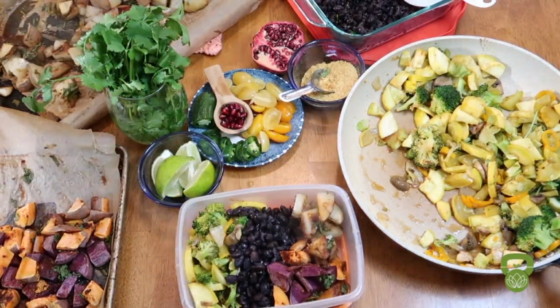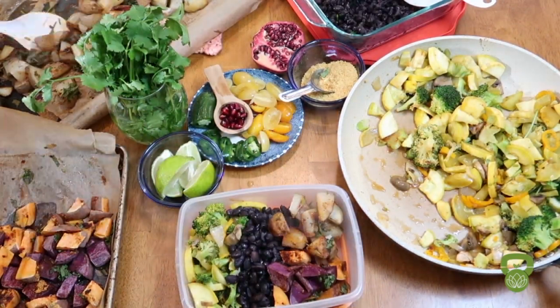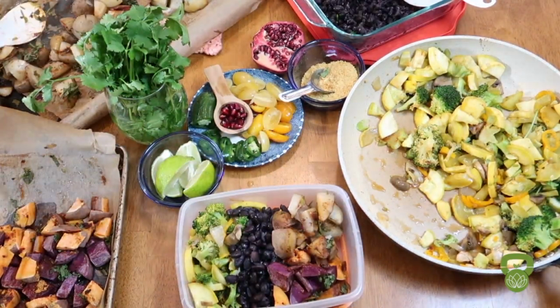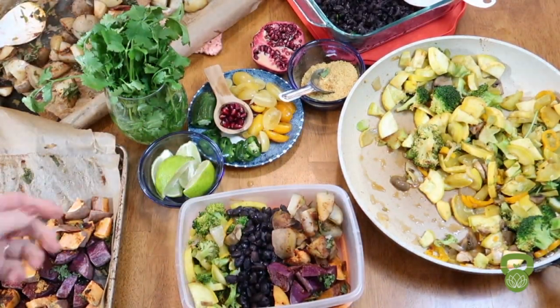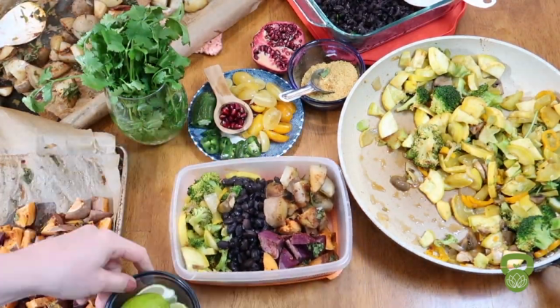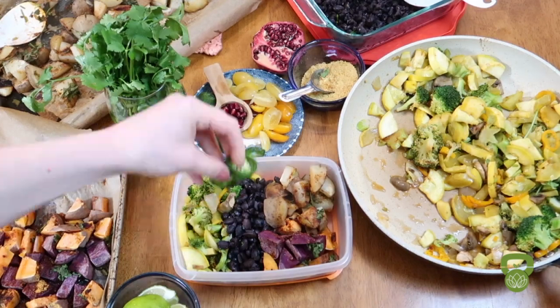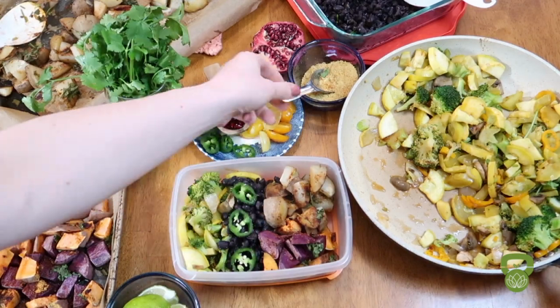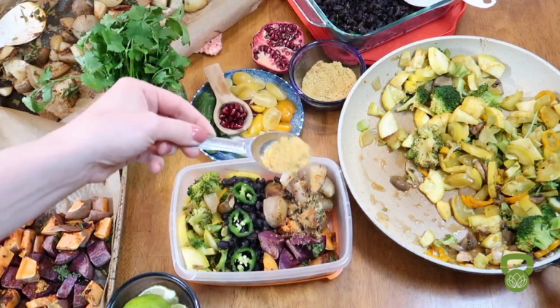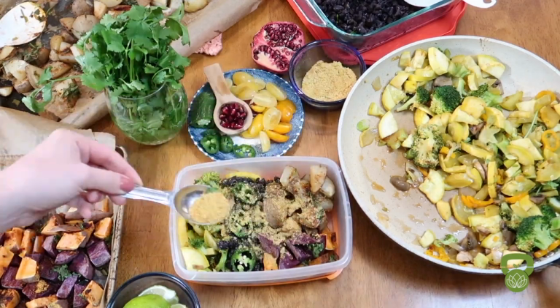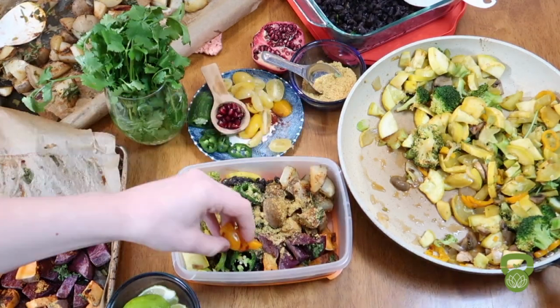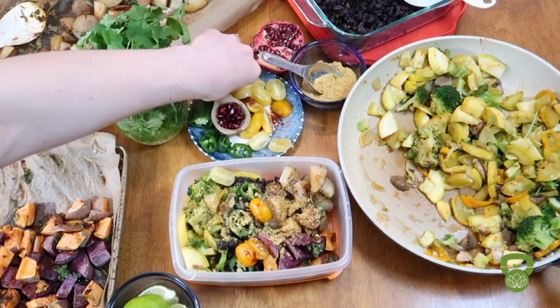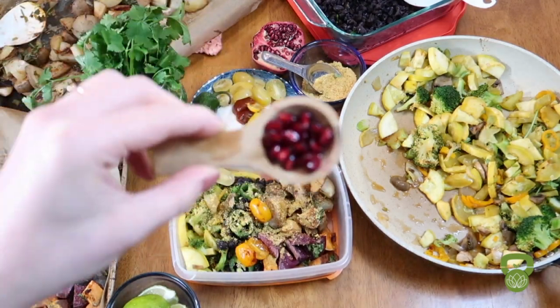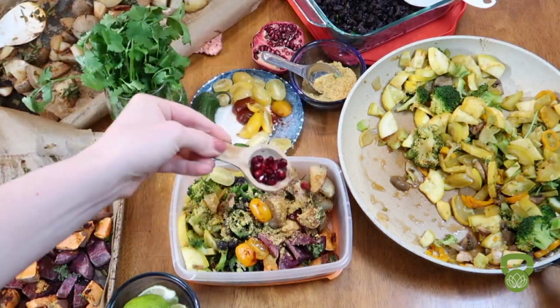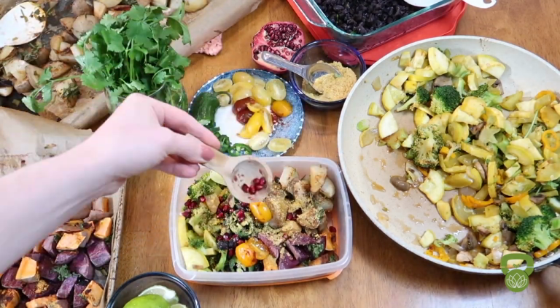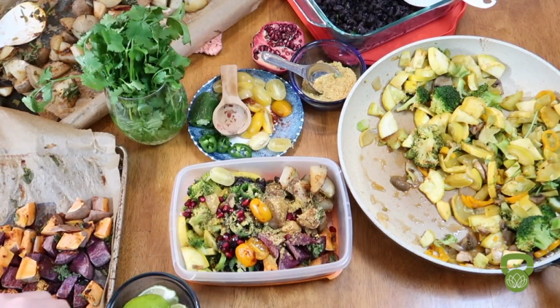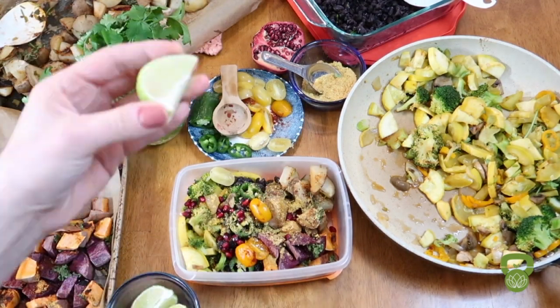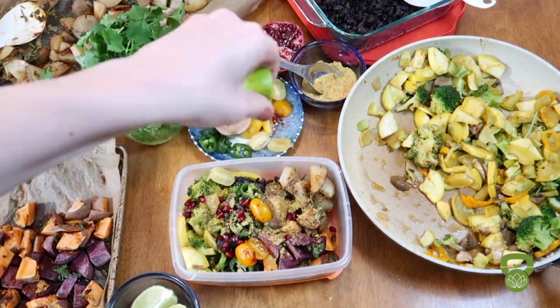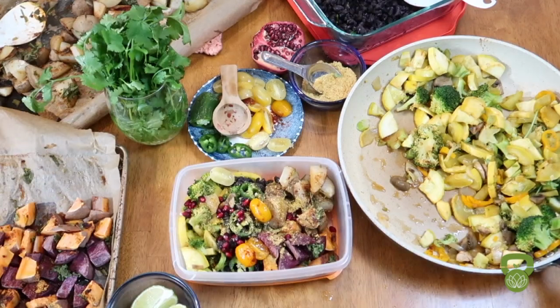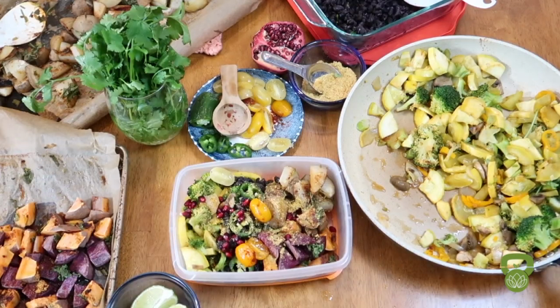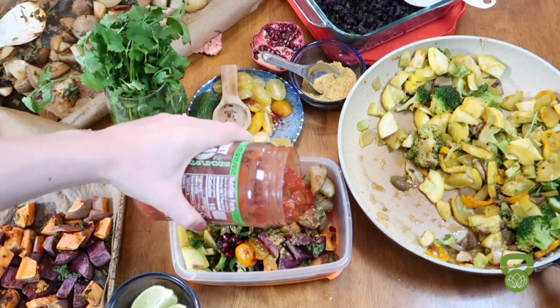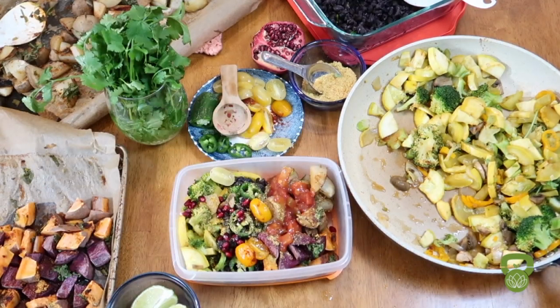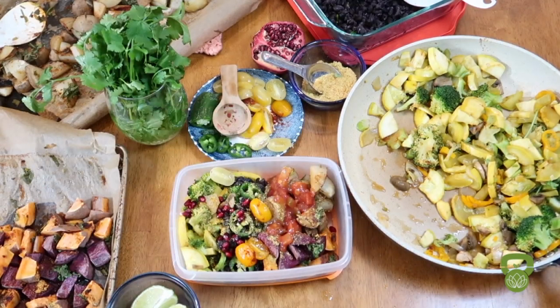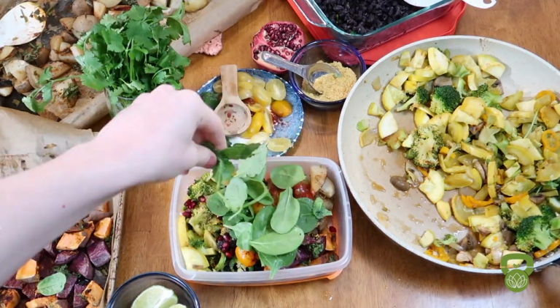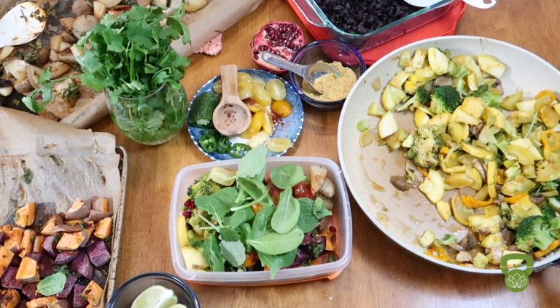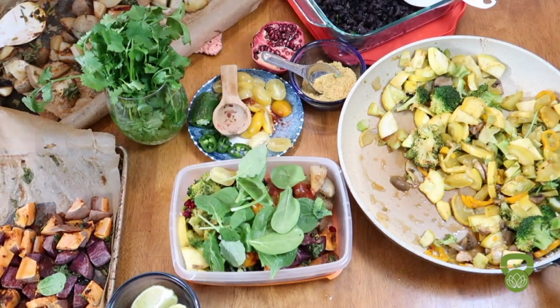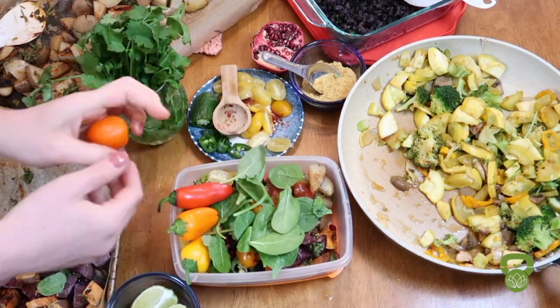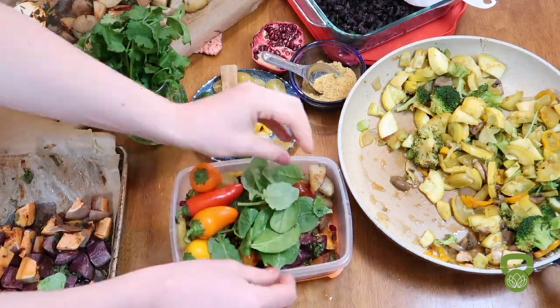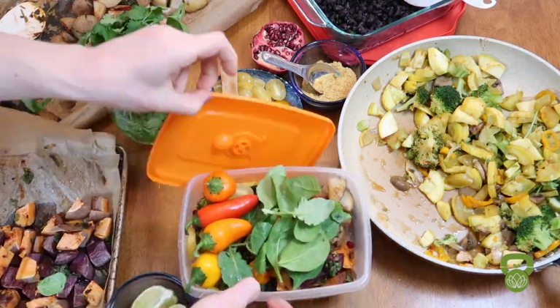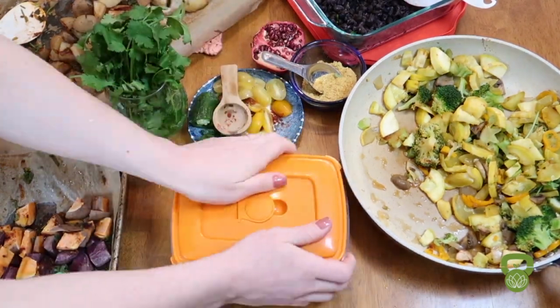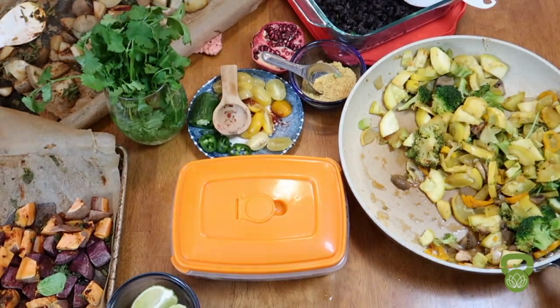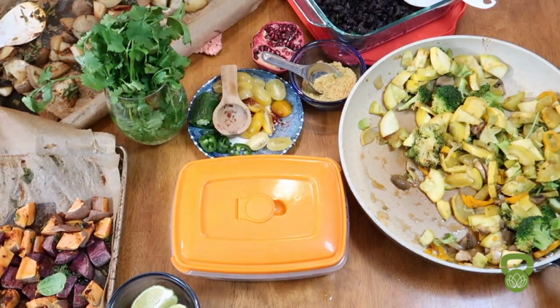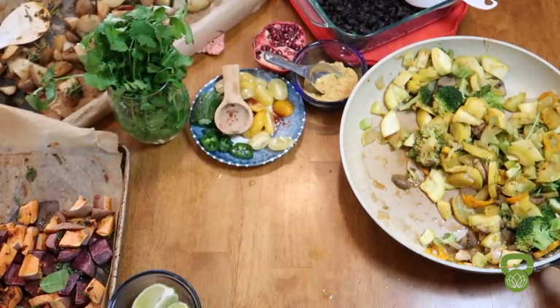Filling your meal prep container can be simple. Put your base ingredients in and then go crazy with the toppings. I added nutritional yeast, salsa, jalapeños, and threw in a handful of greens and sweet peppers in order to pack a more healthful punch.